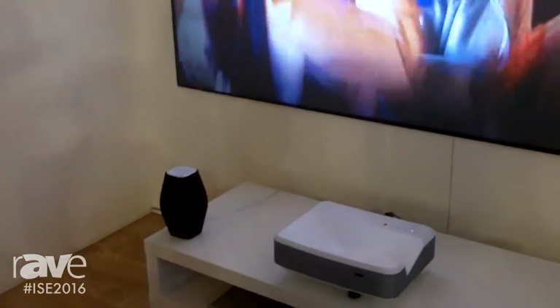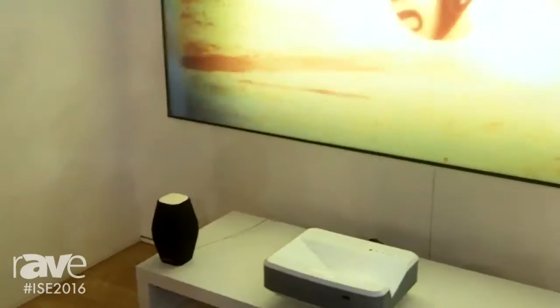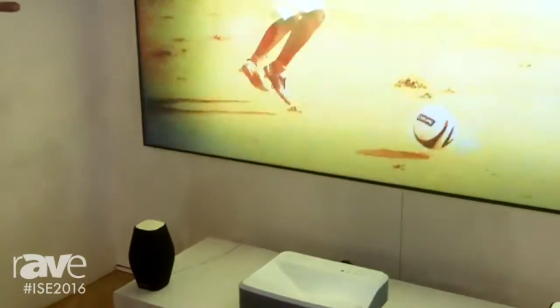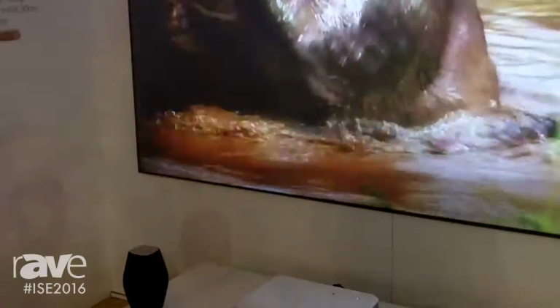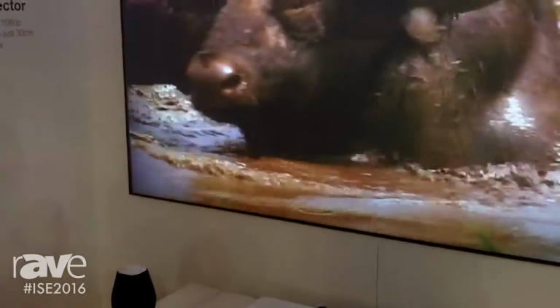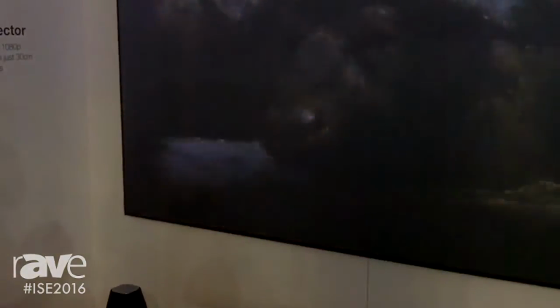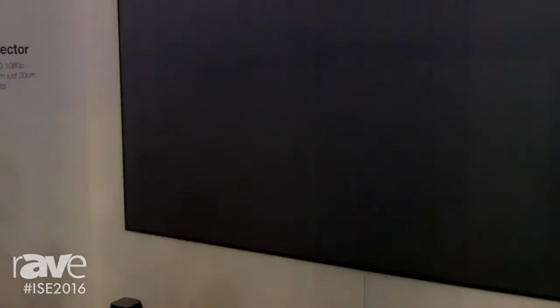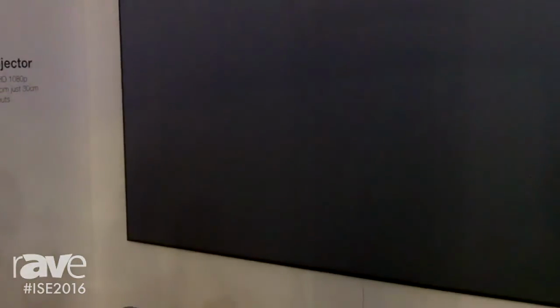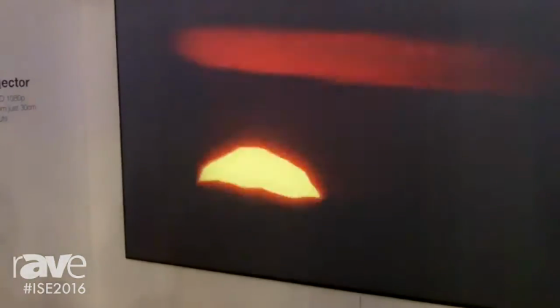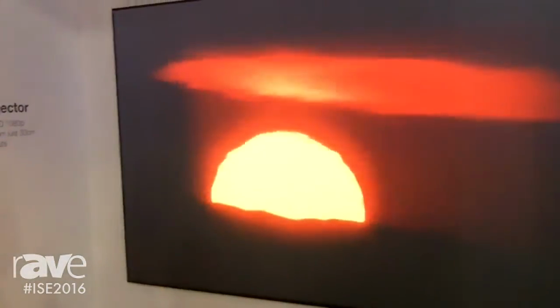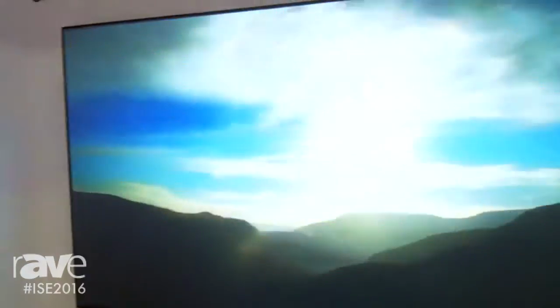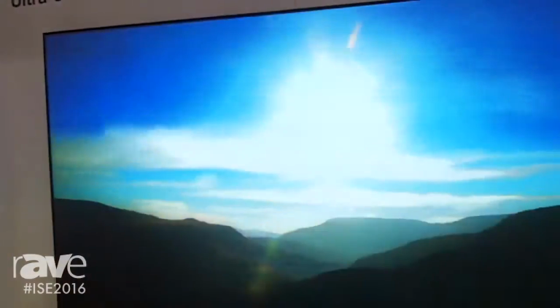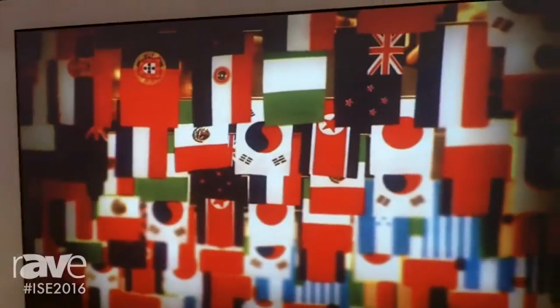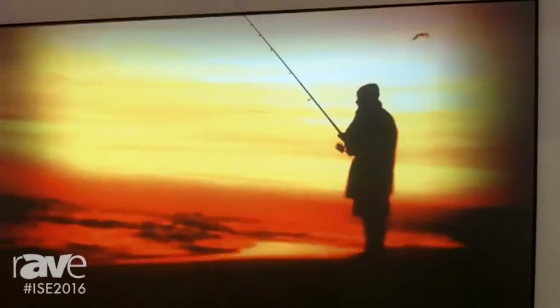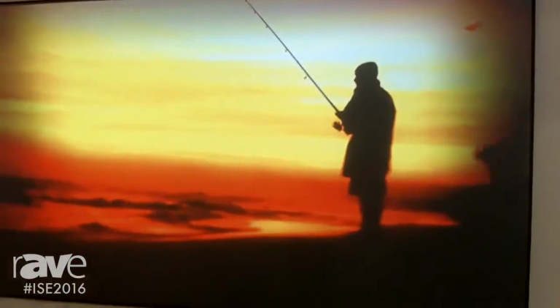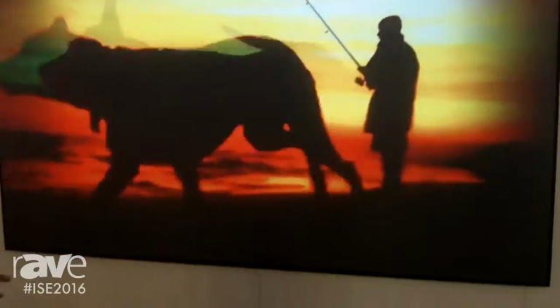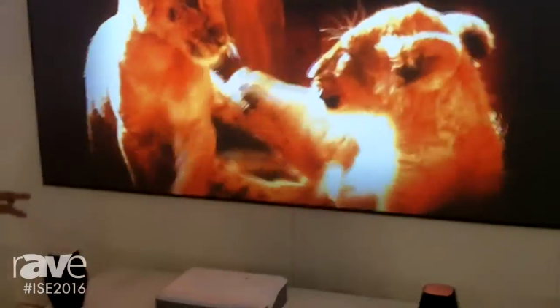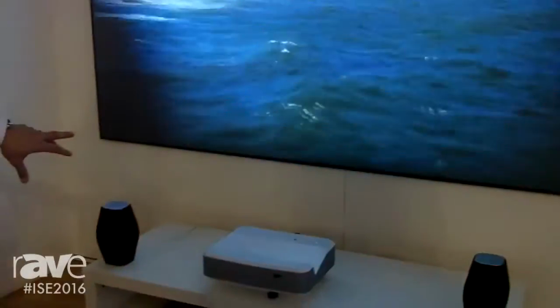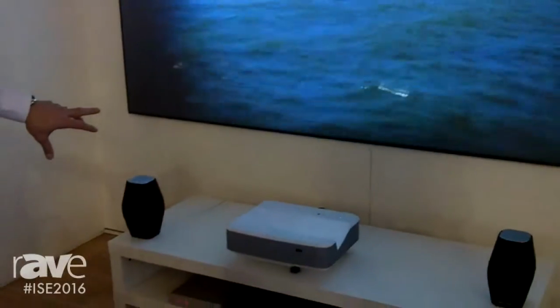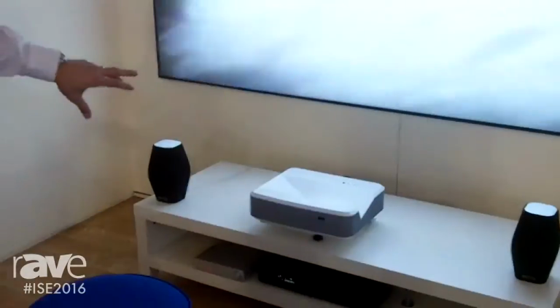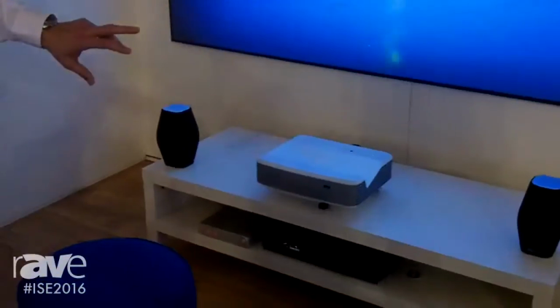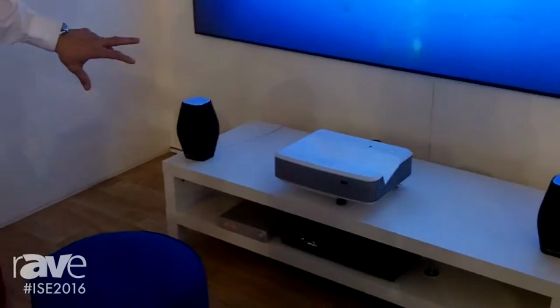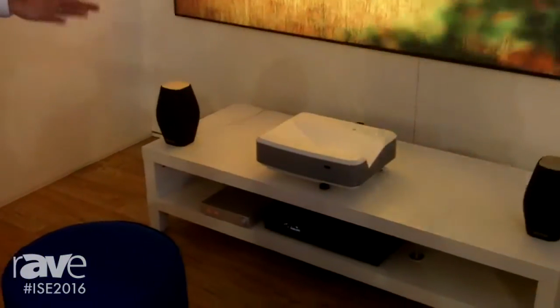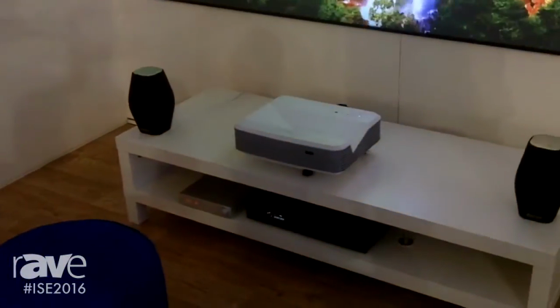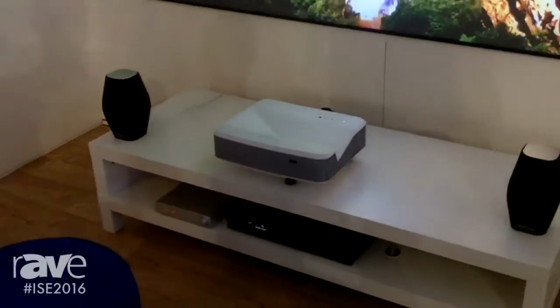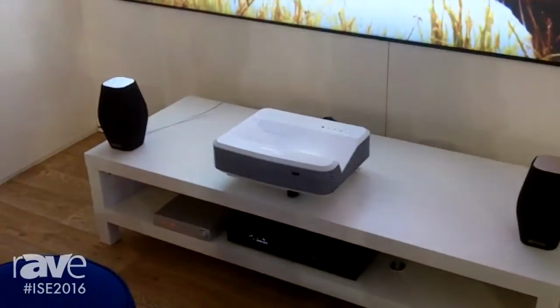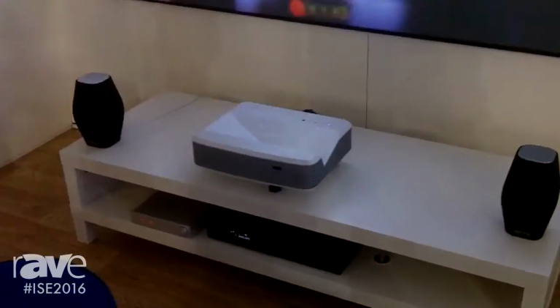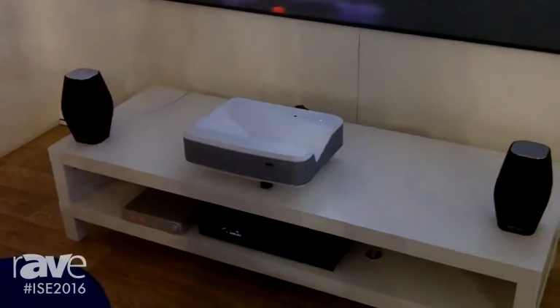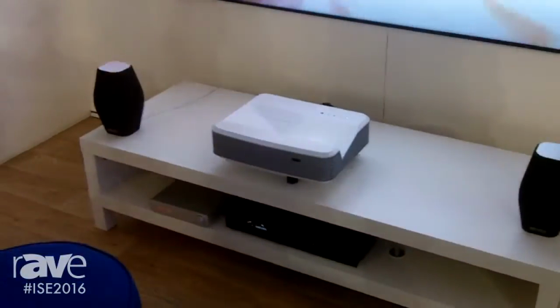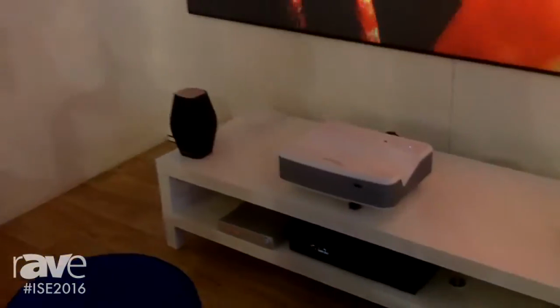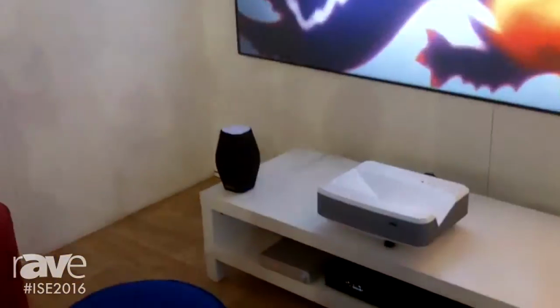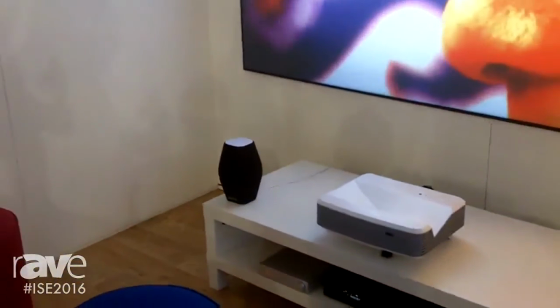You don't actually have to have the screen, but it does help give you a perfect image regardless of the light in the room. It's got 16-watt speakers, but if you connect it with a soundbar and a fire stick or something like that, you're ready to go.